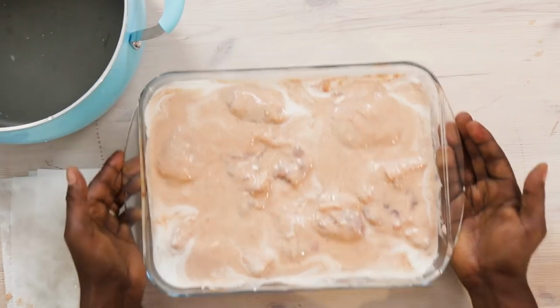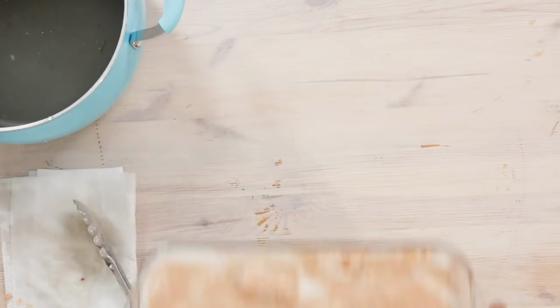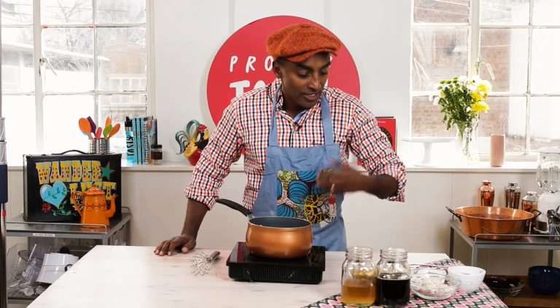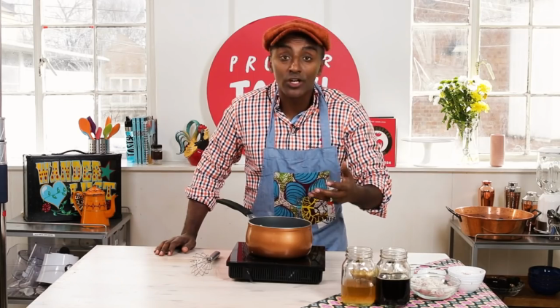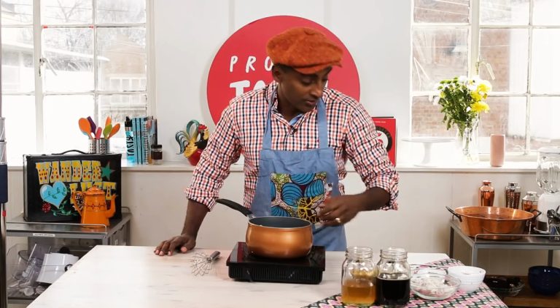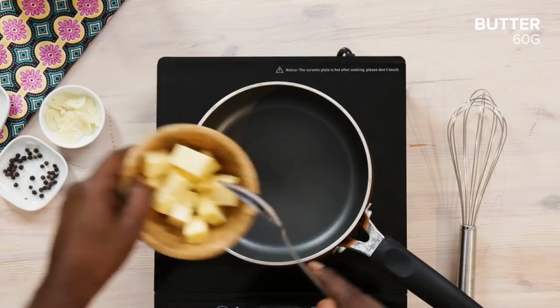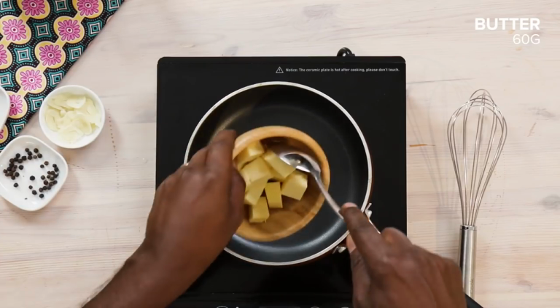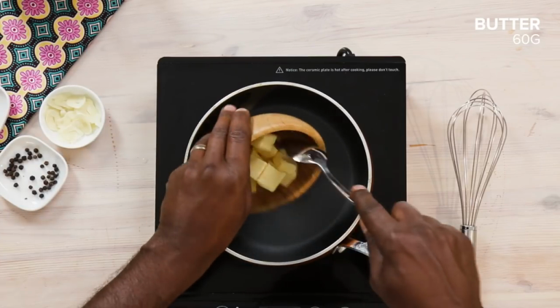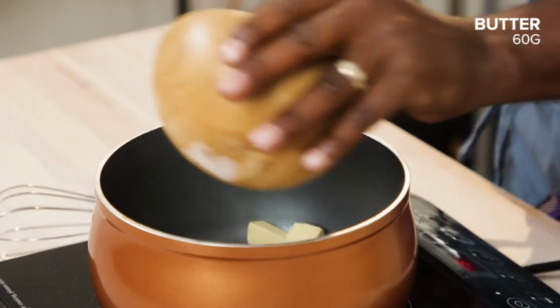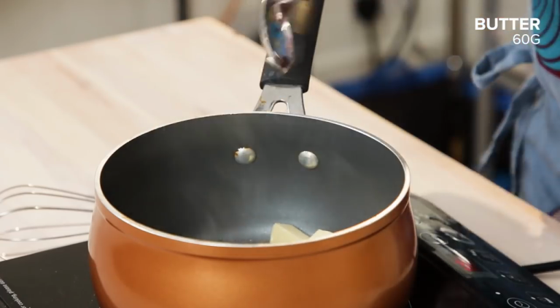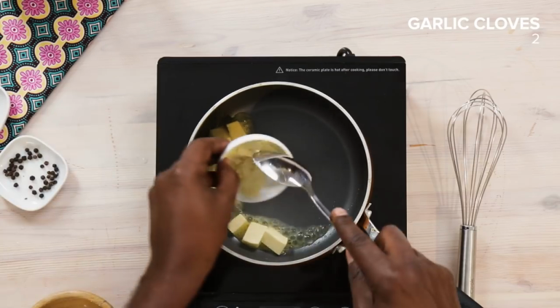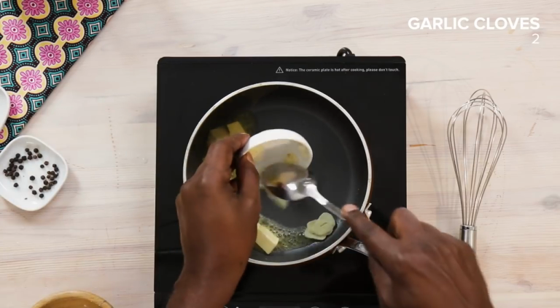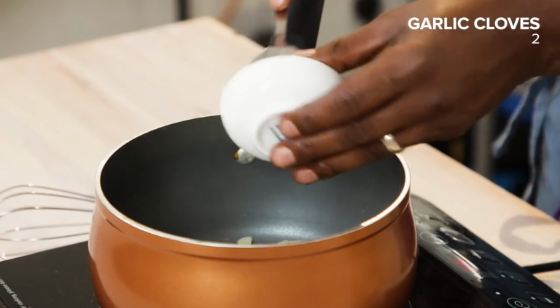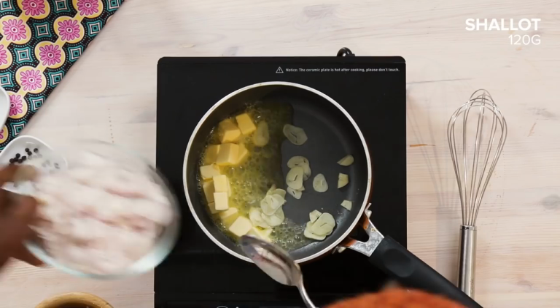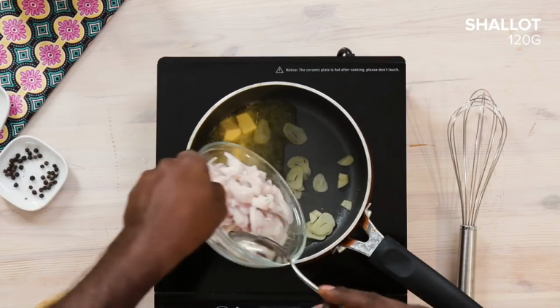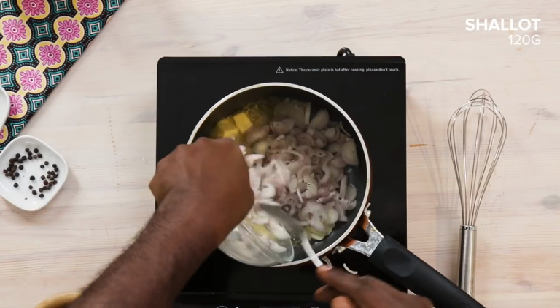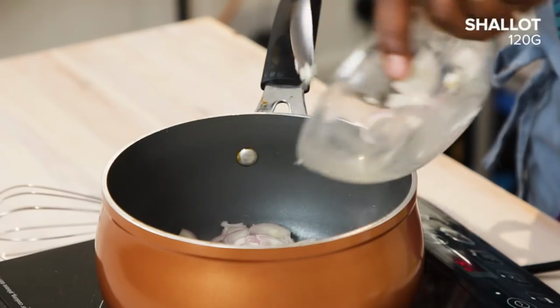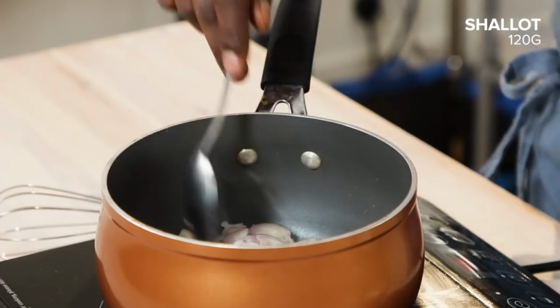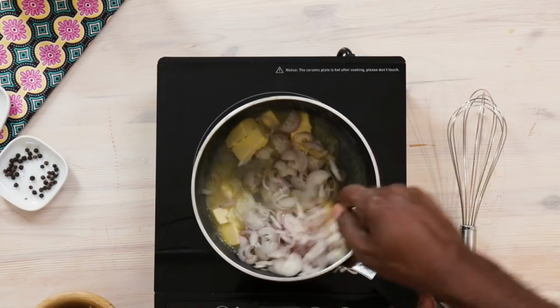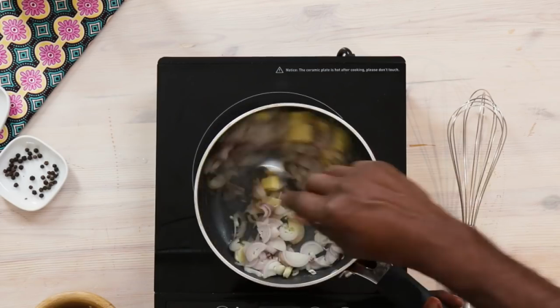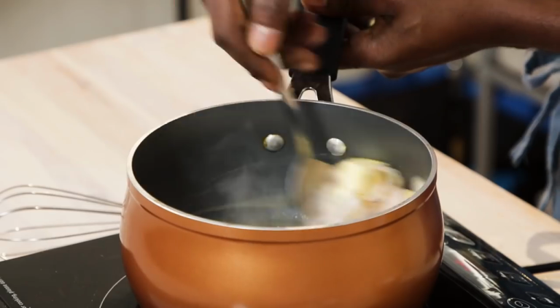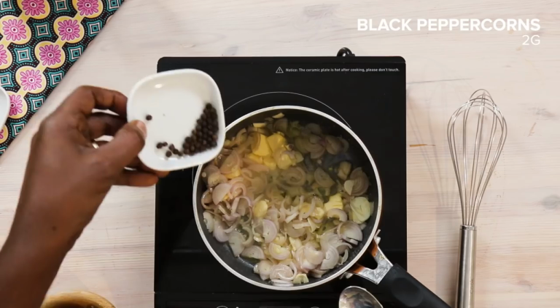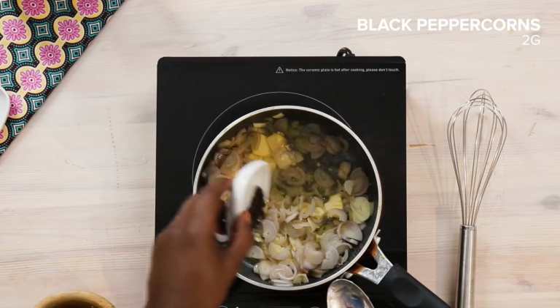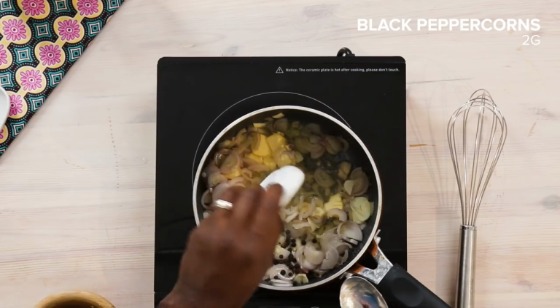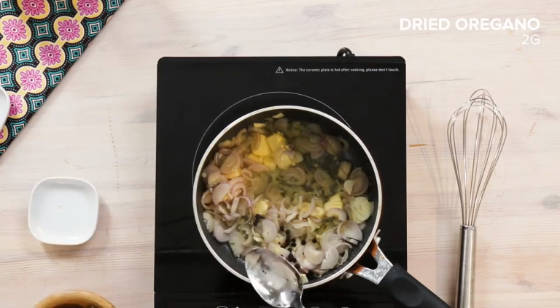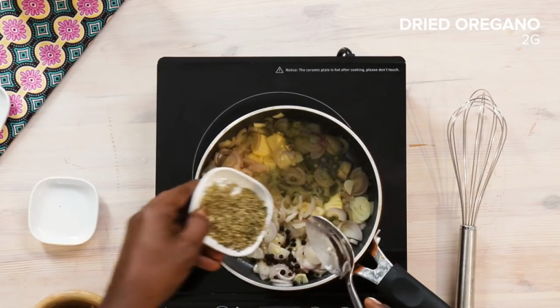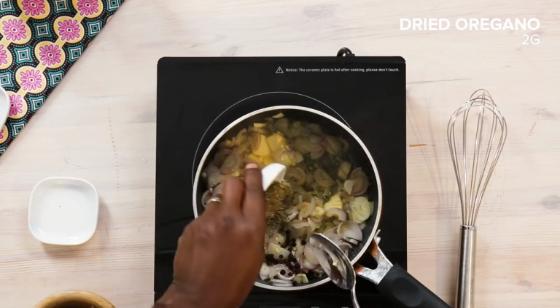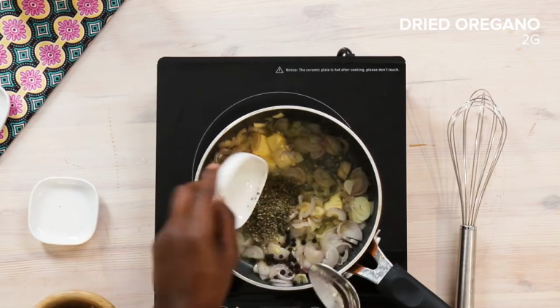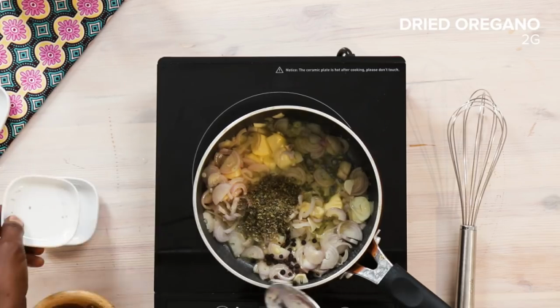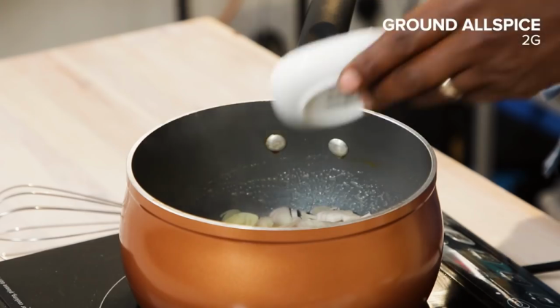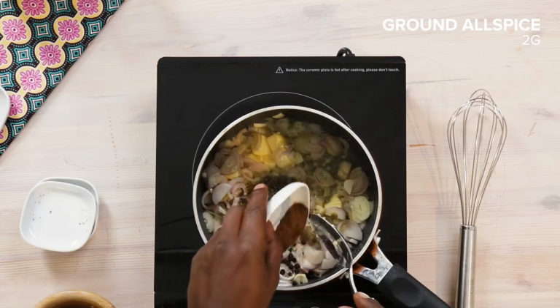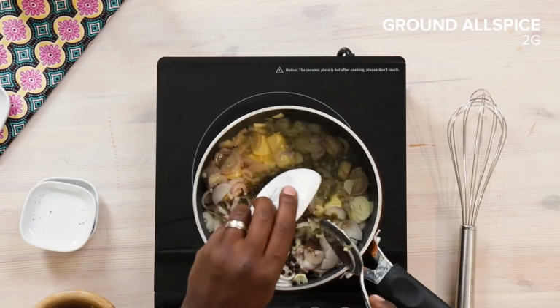Key step: the chocolate sauce. This chocolate sauce is so rich and delicious, and you're gonna see why — it's all about the spices and flavor that we're gonna add to this dish.